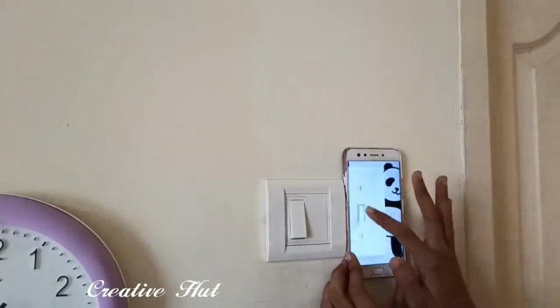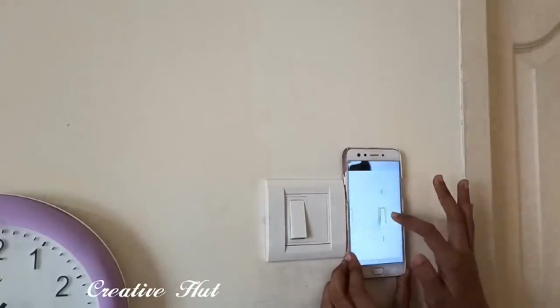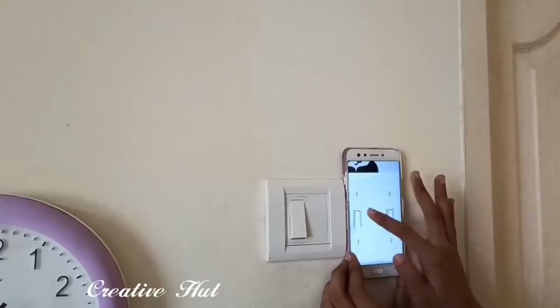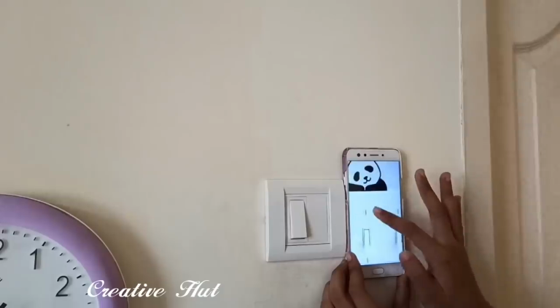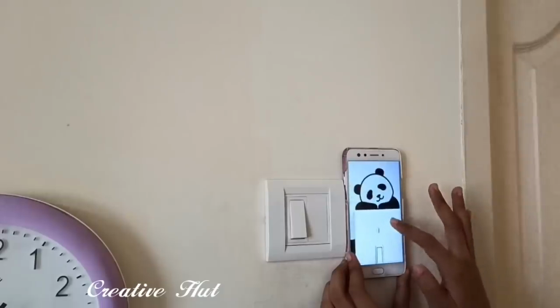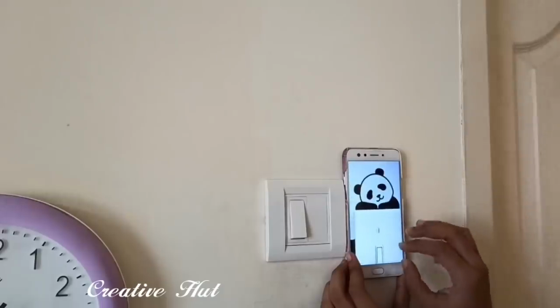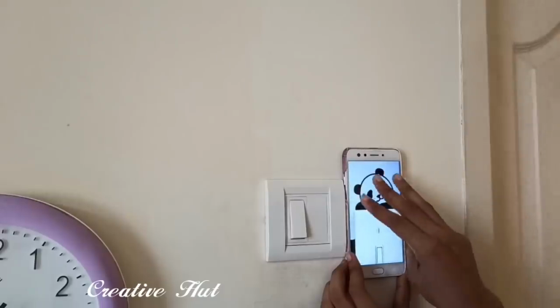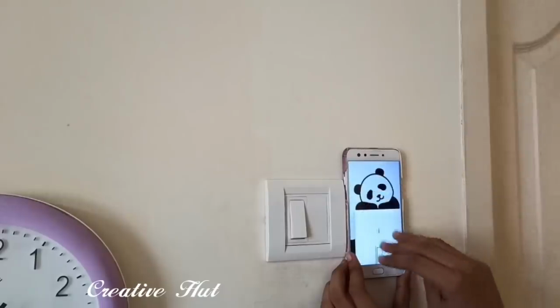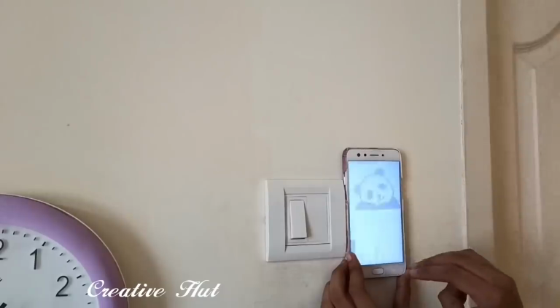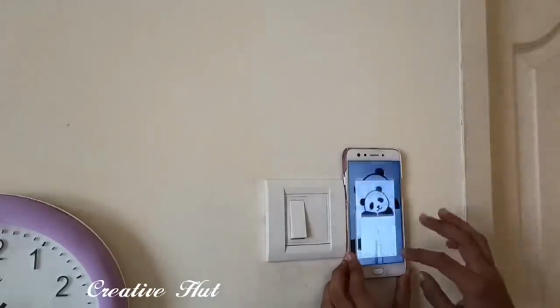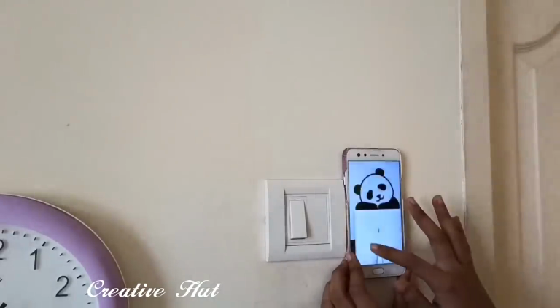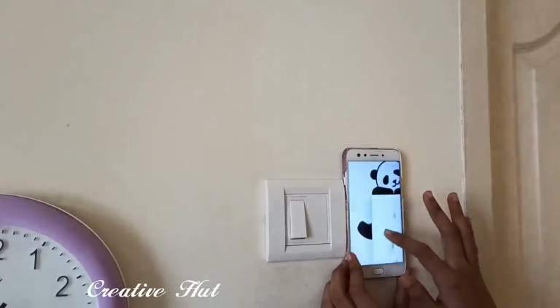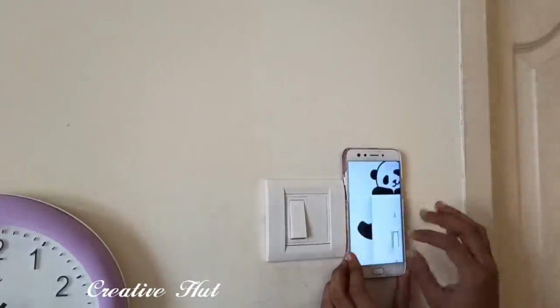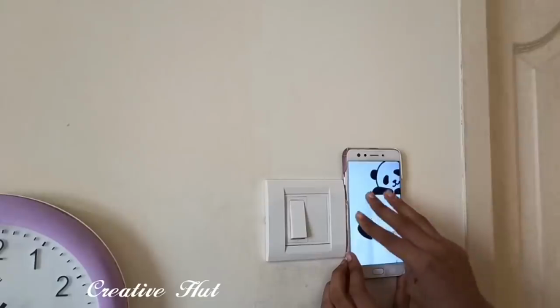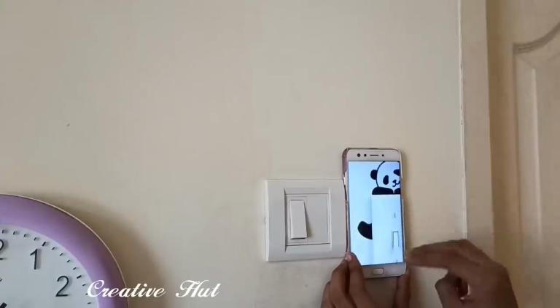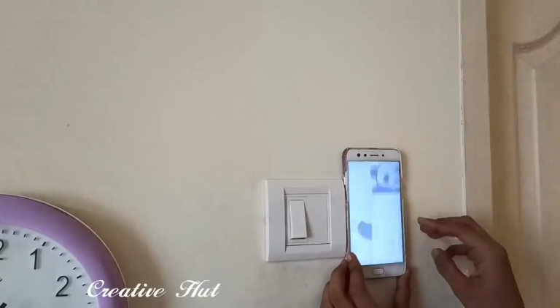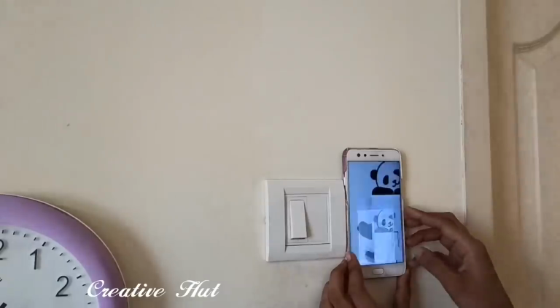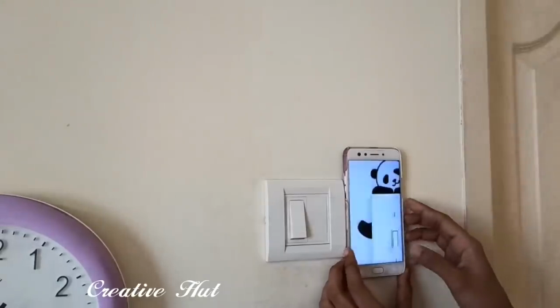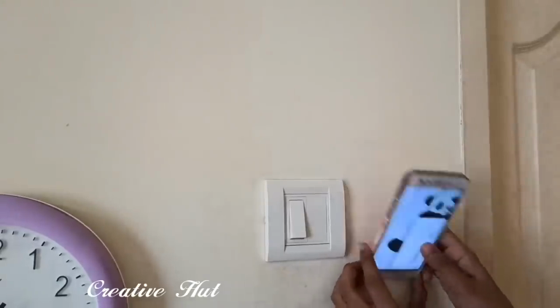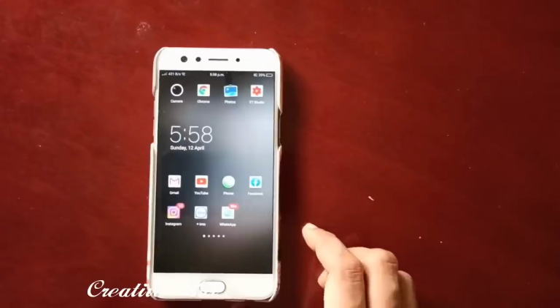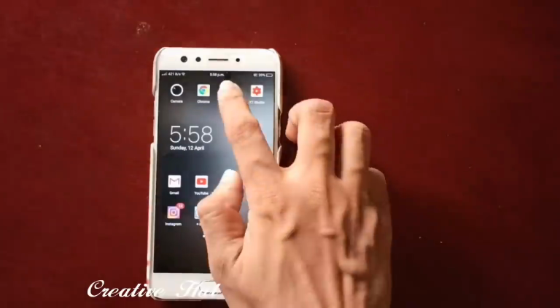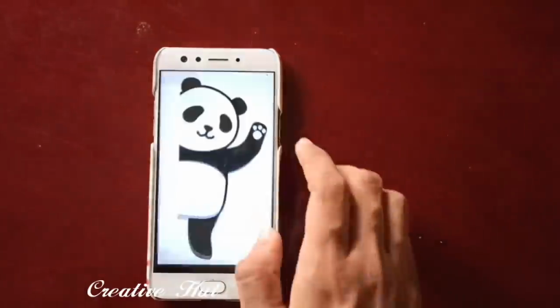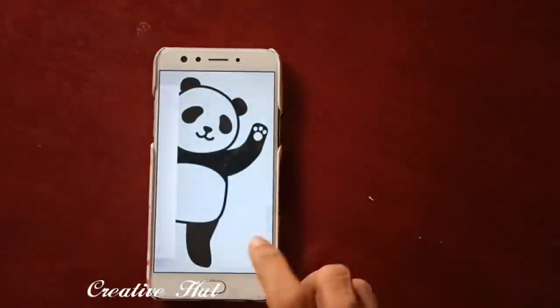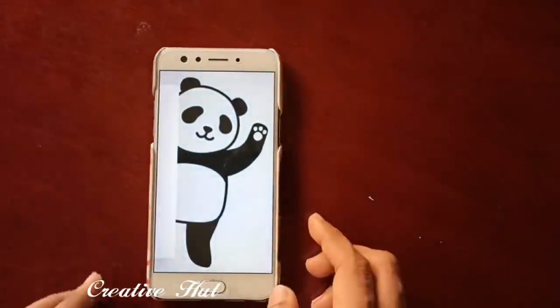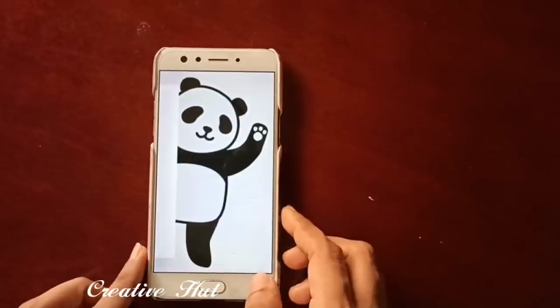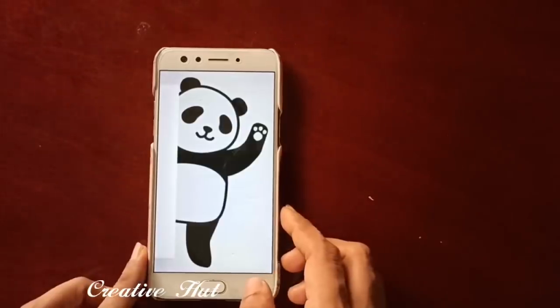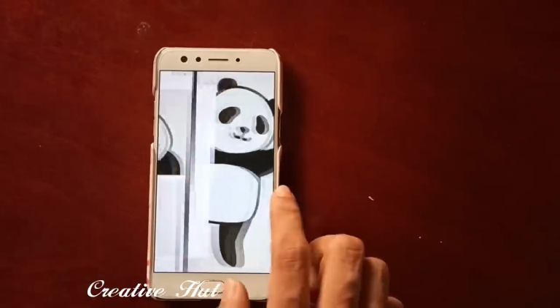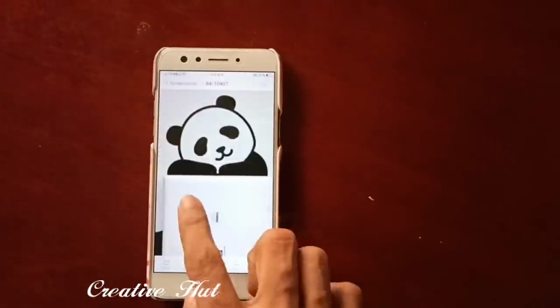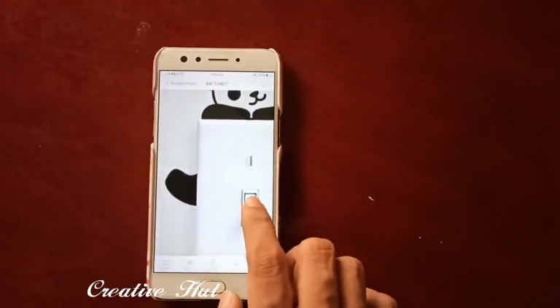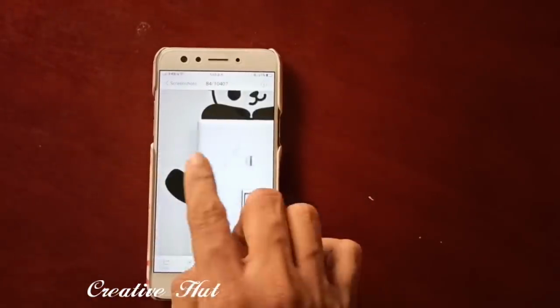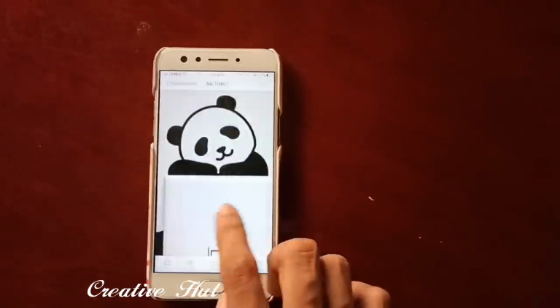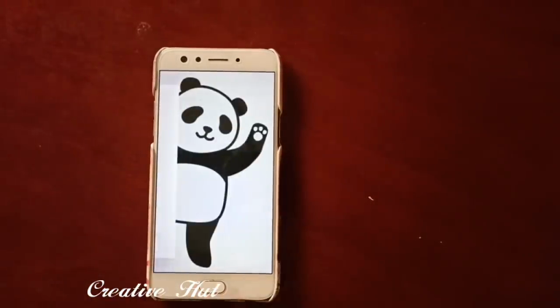If we change the size, we will apply all the portions. I am going to do three screenshots. I am going to go to the gallery, then I am going to do three screenshots.